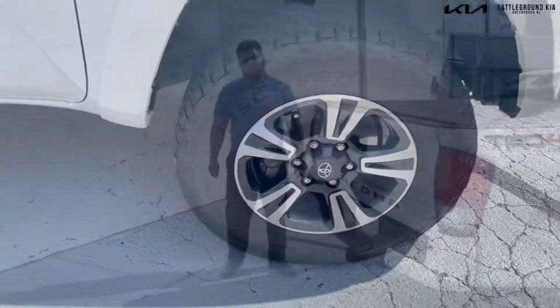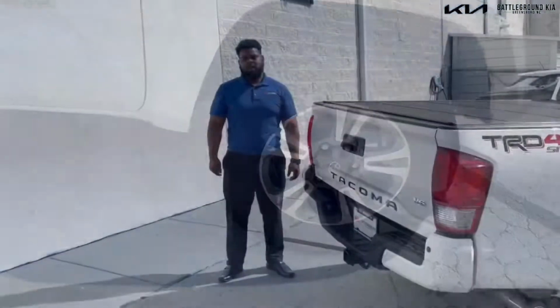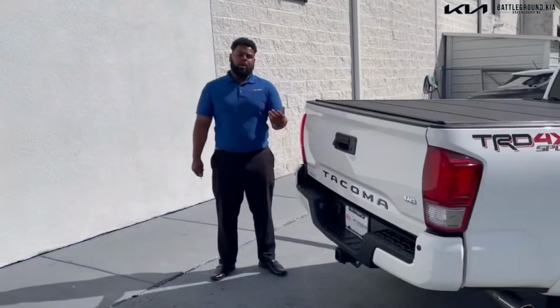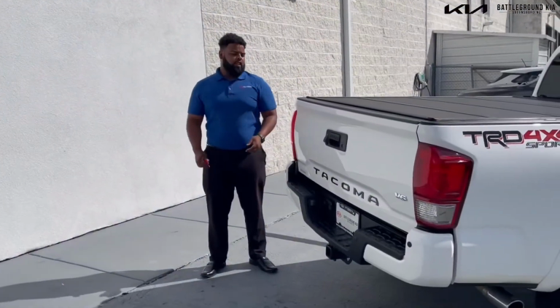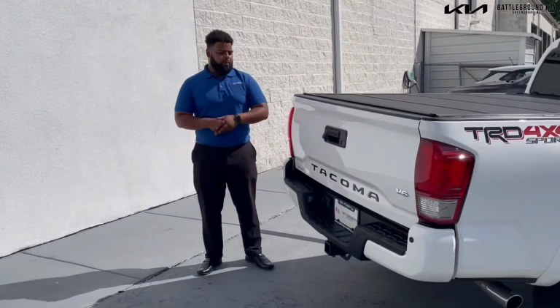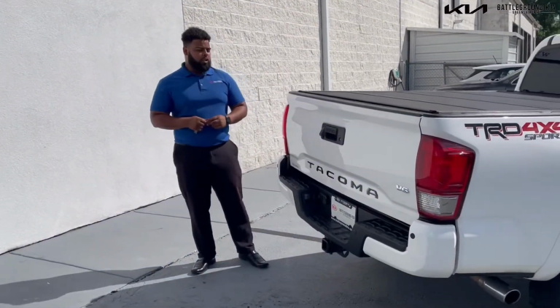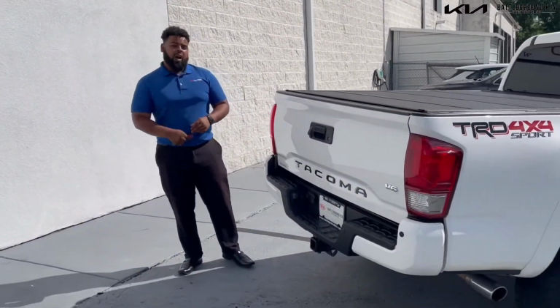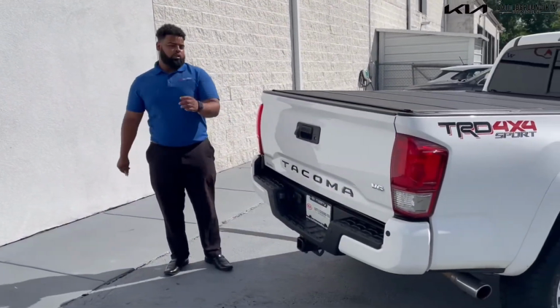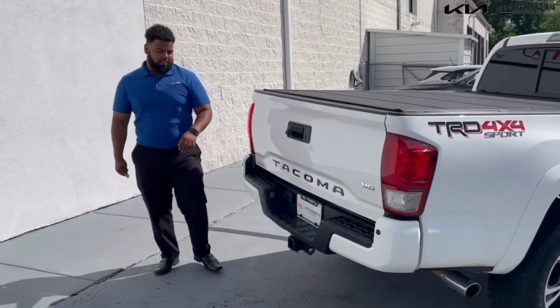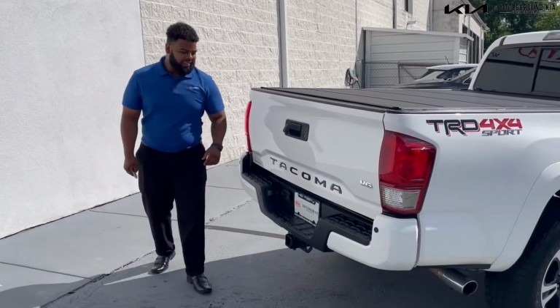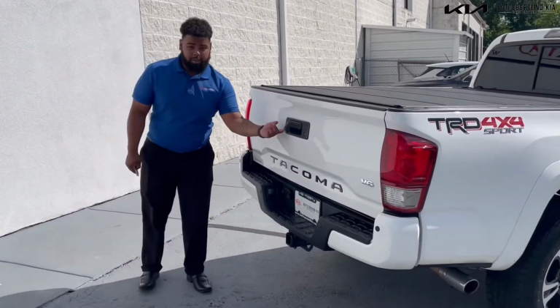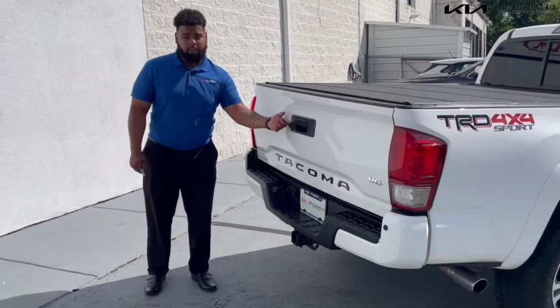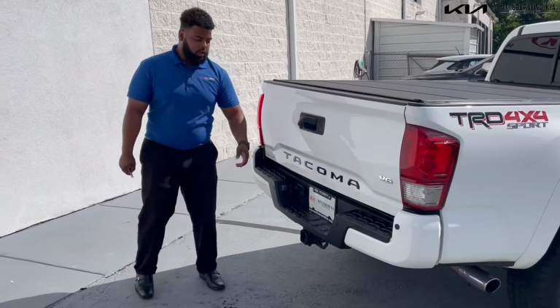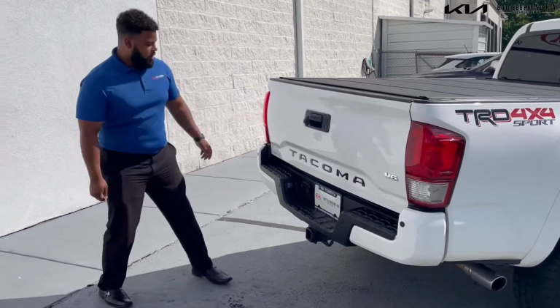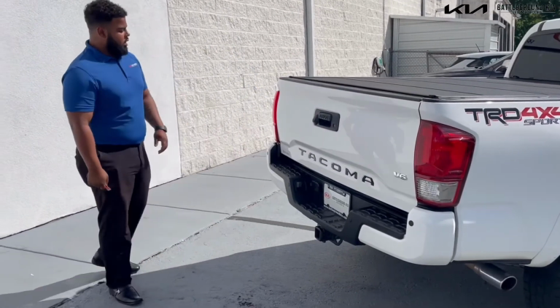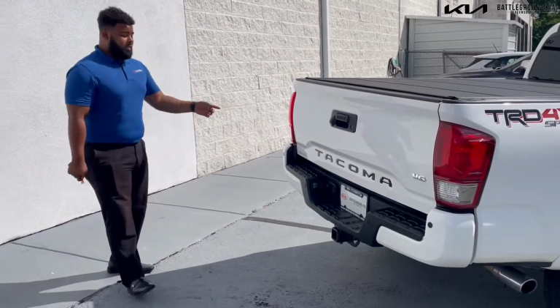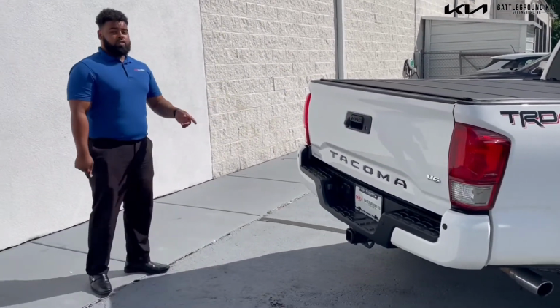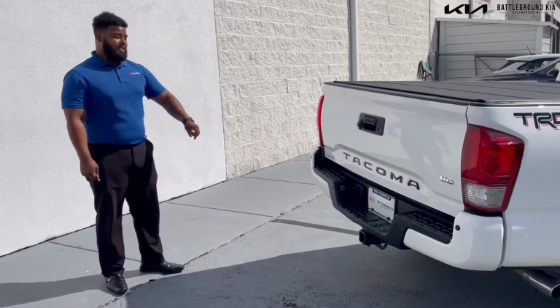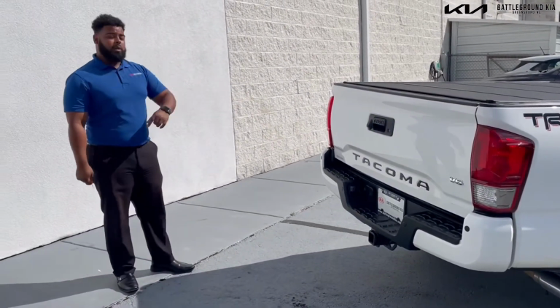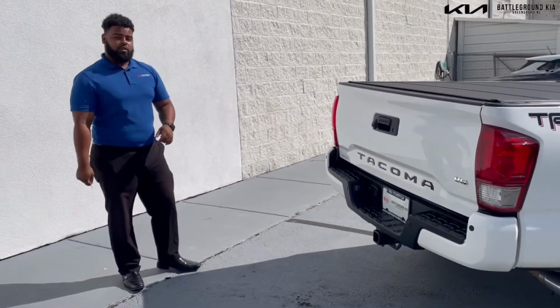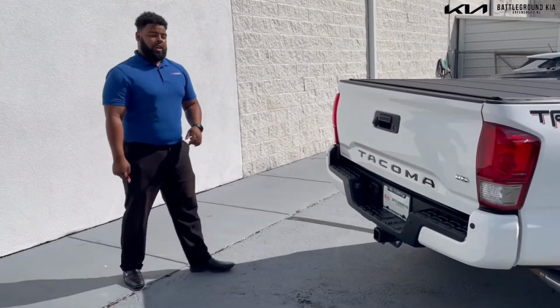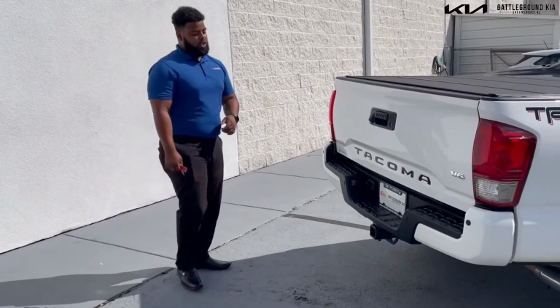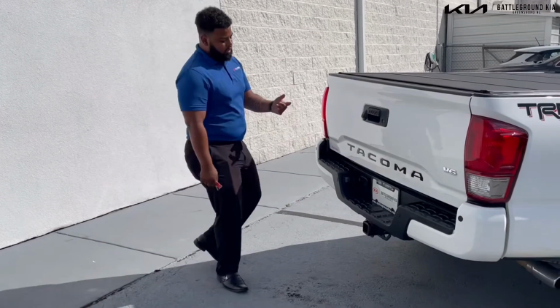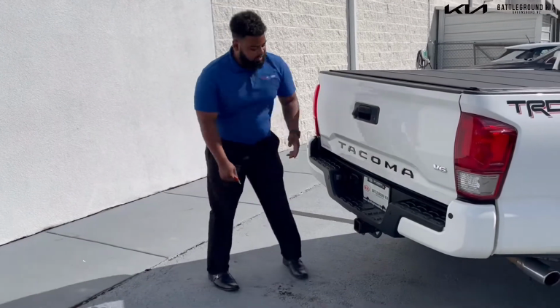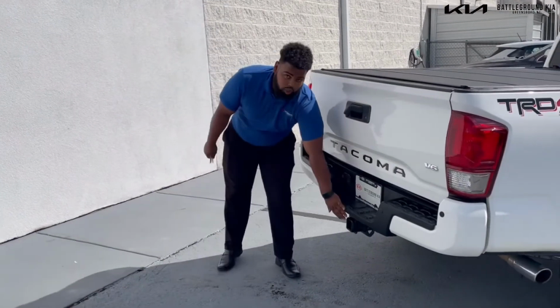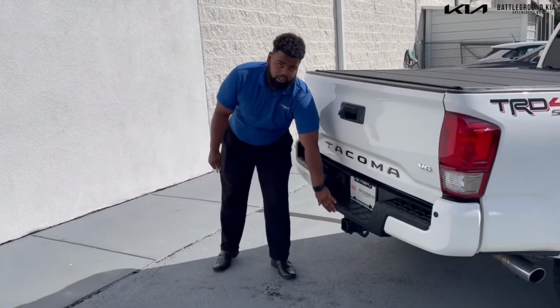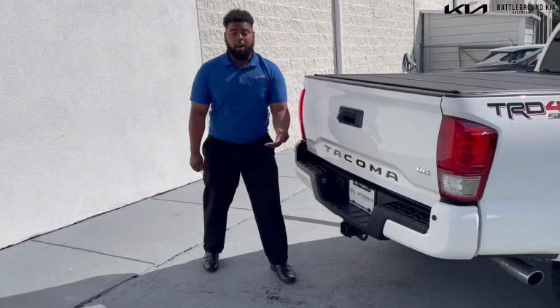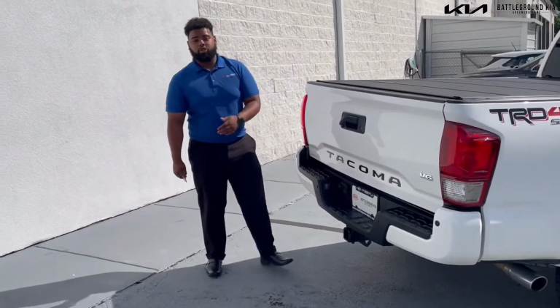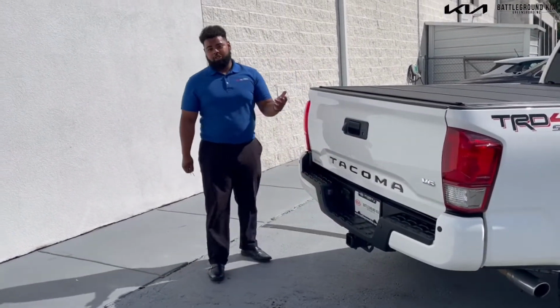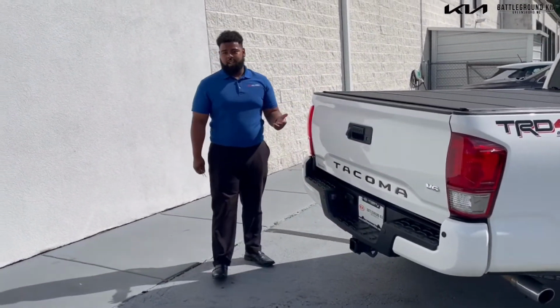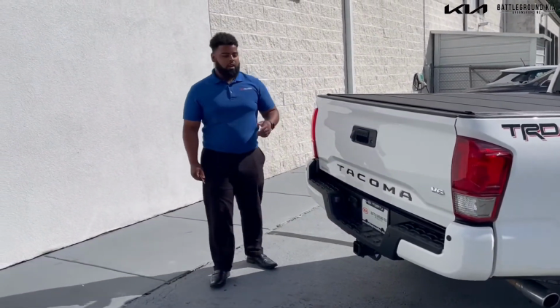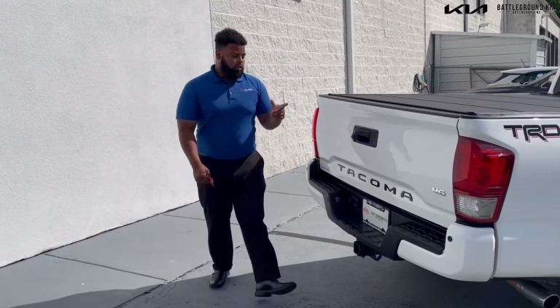For some features from the back of the truck — it does have the backup camera, and the cool thing about this truck is it also has backup sensors. If you need to tow anything, it does have the tow package for campers, trailers, or anything like that.